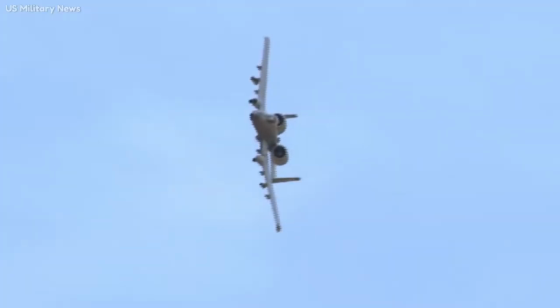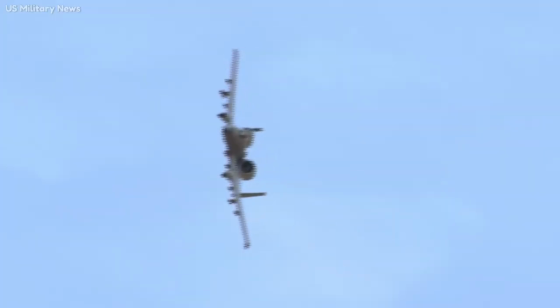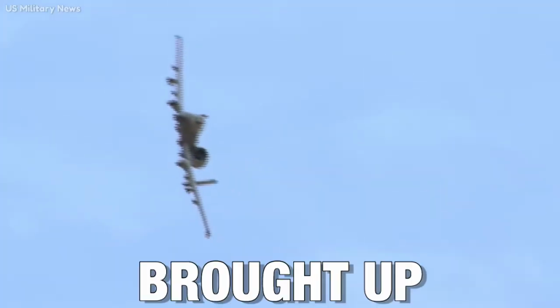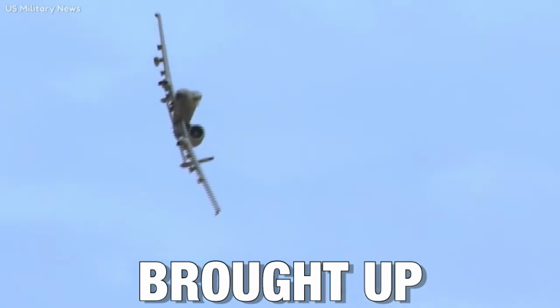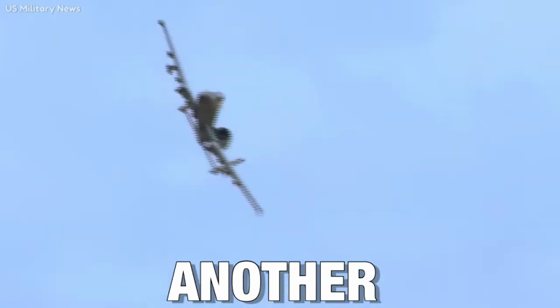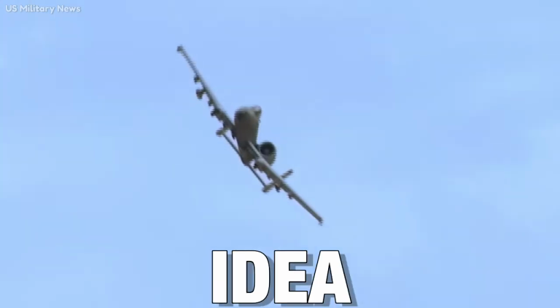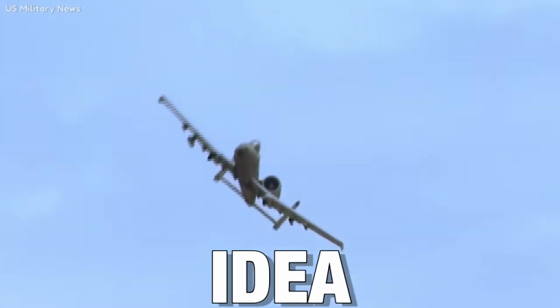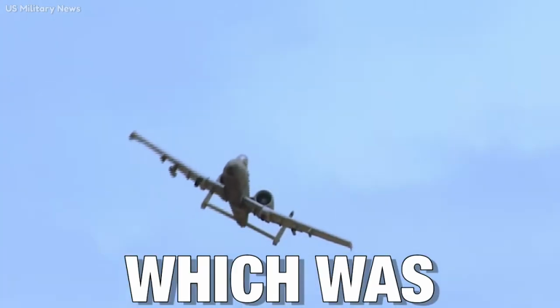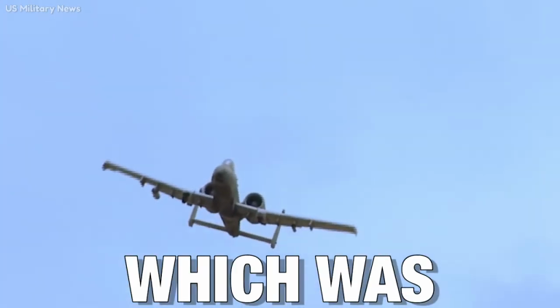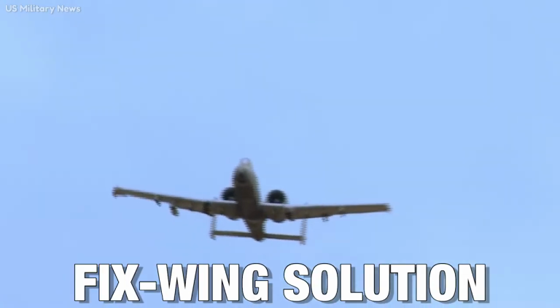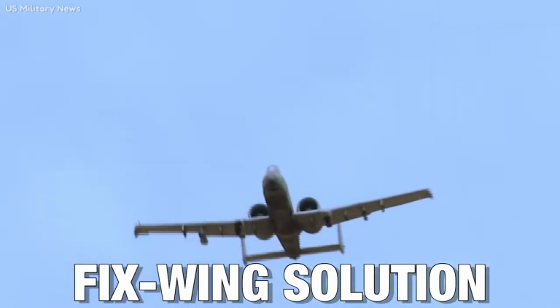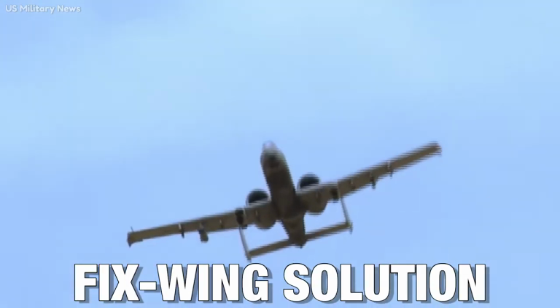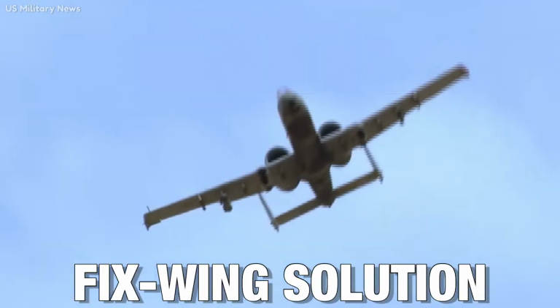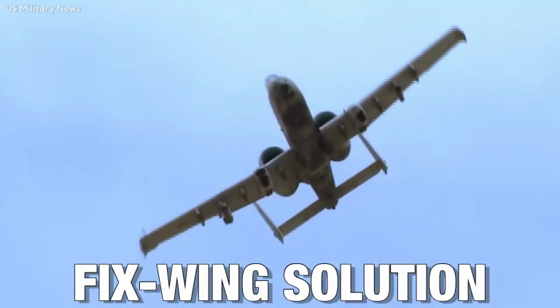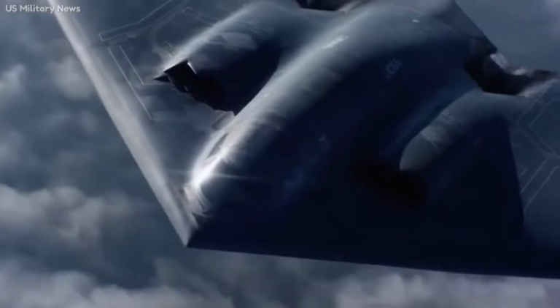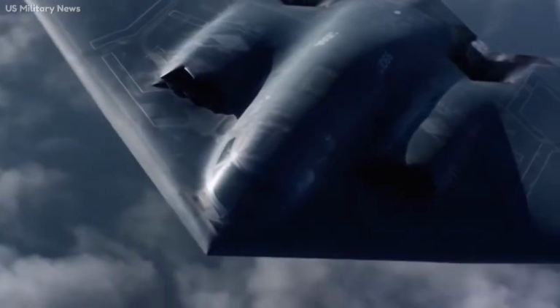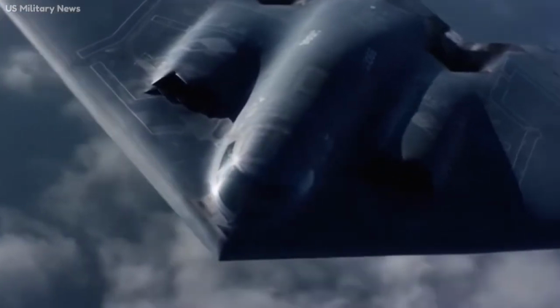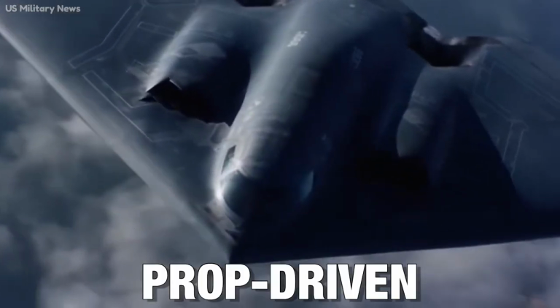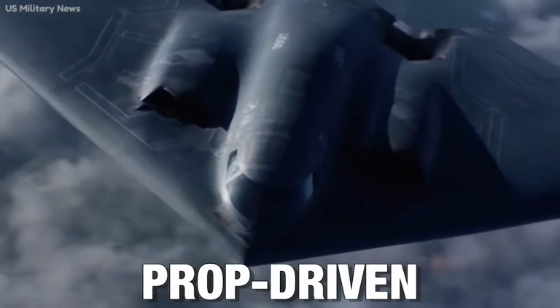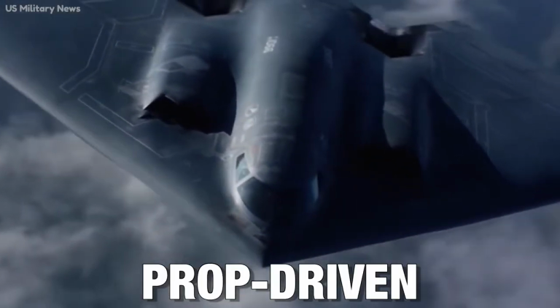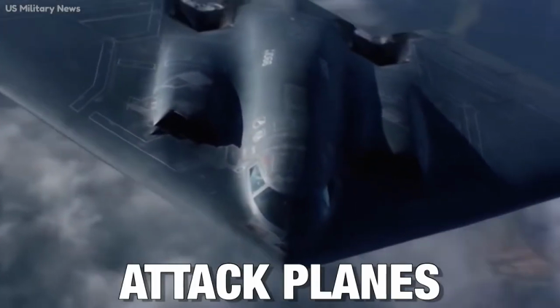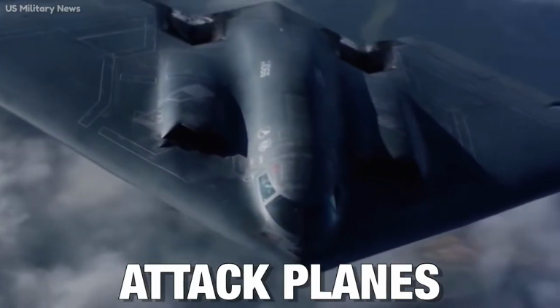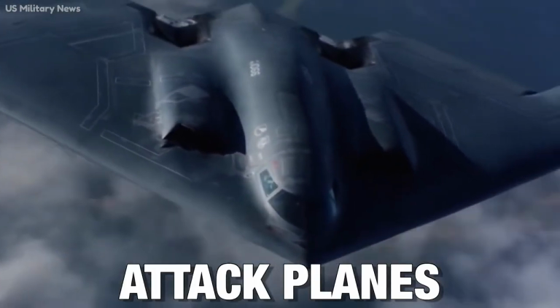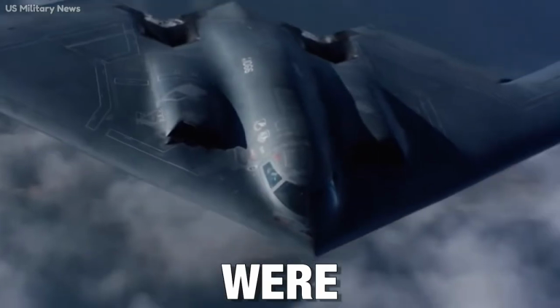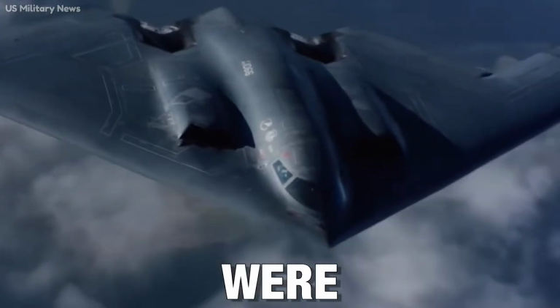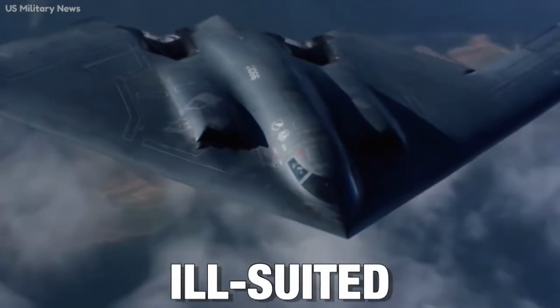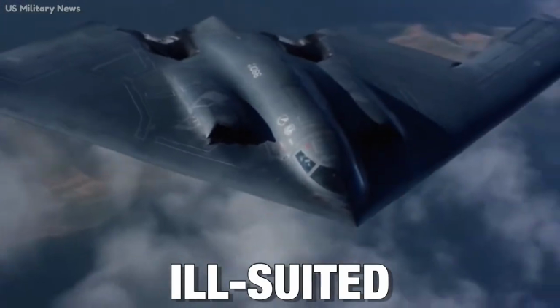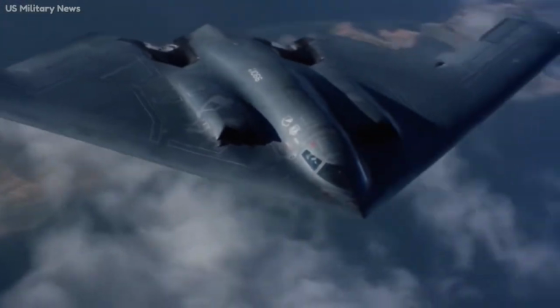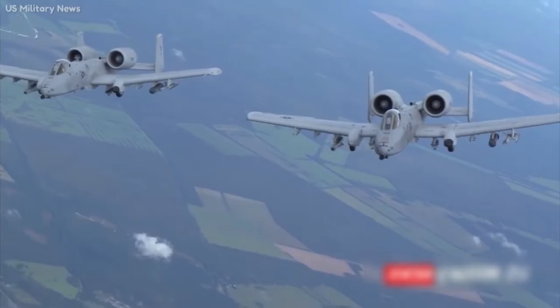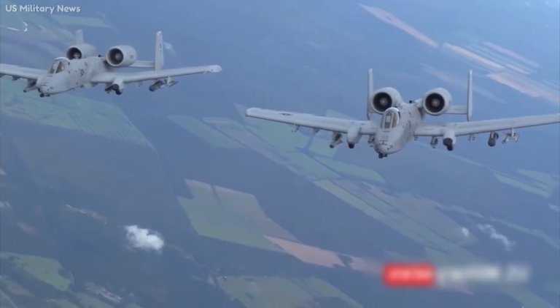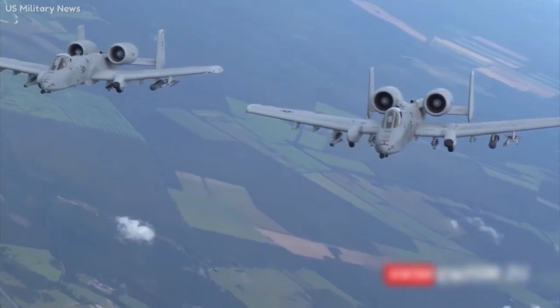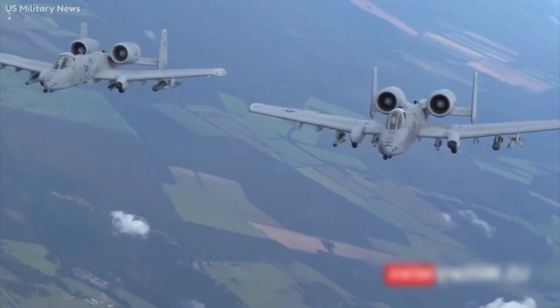The Air Force brought up another idea, which was a fixed-wing solution, but the existing prop-driven attack planes were ill-suited and things took a new direction.